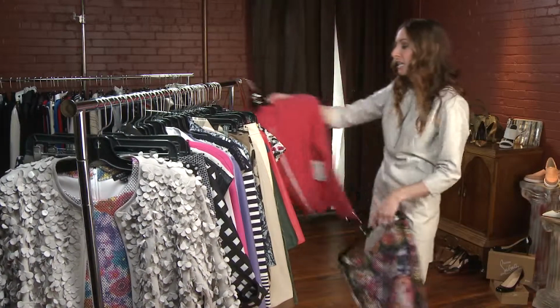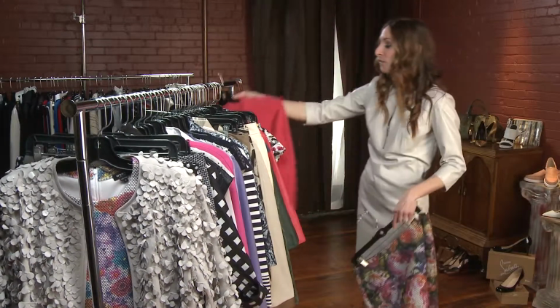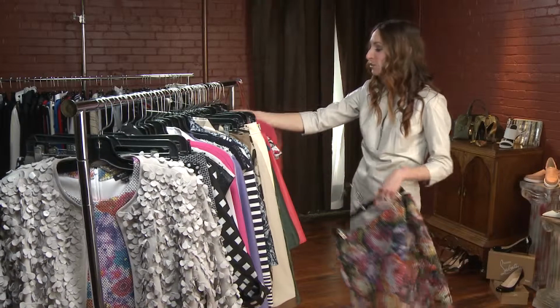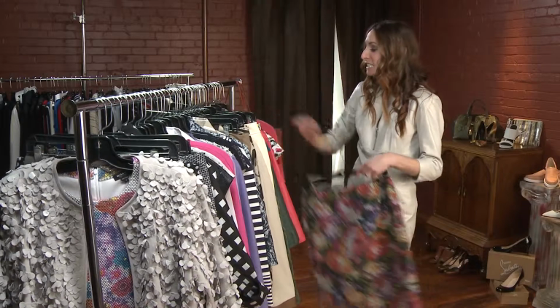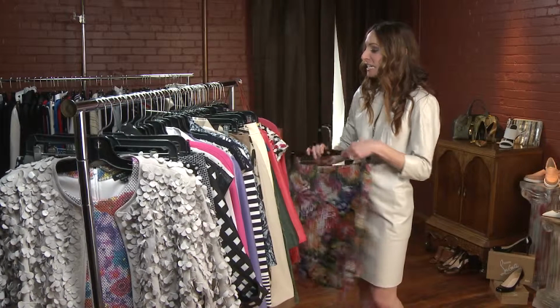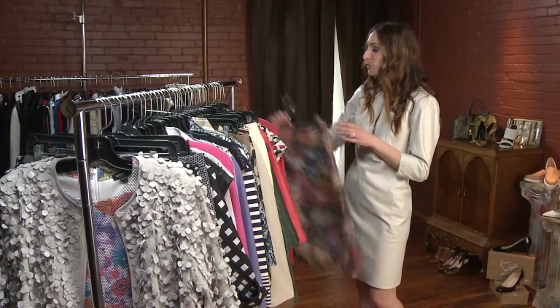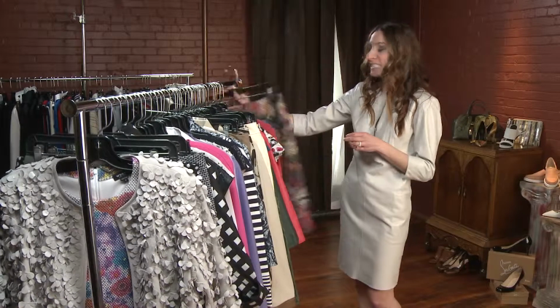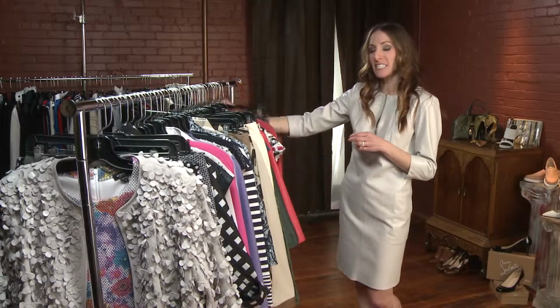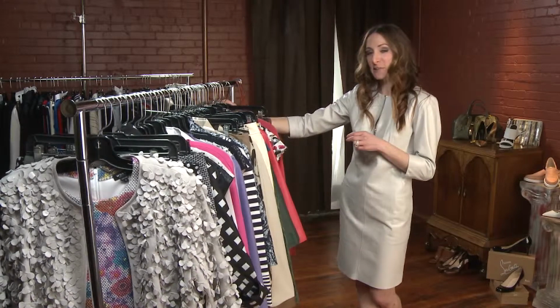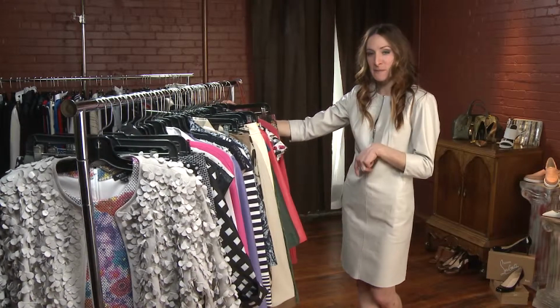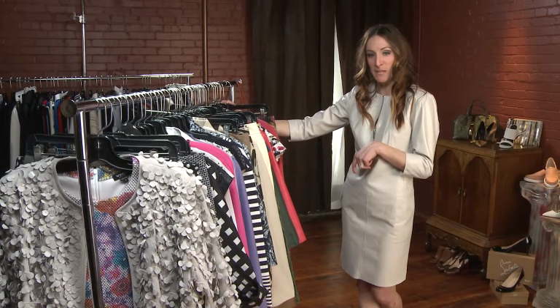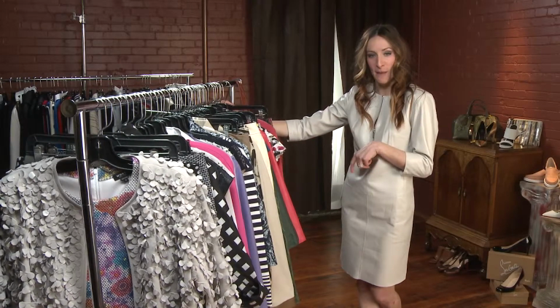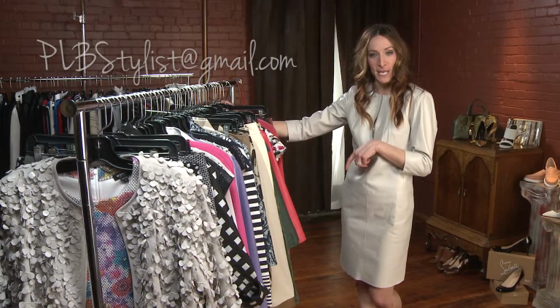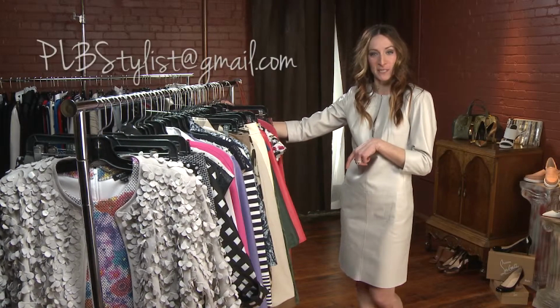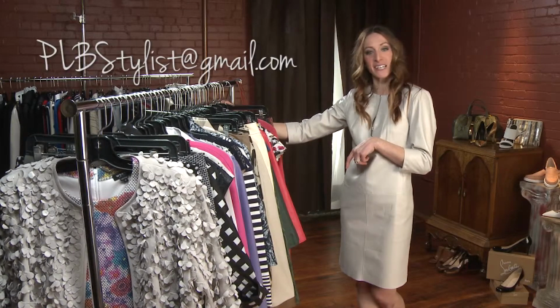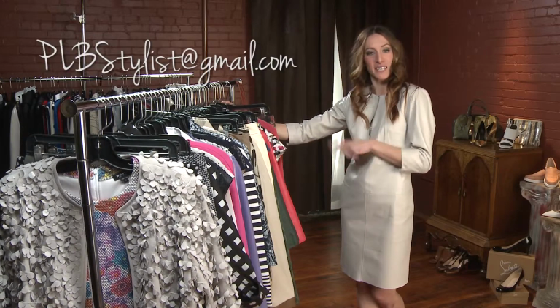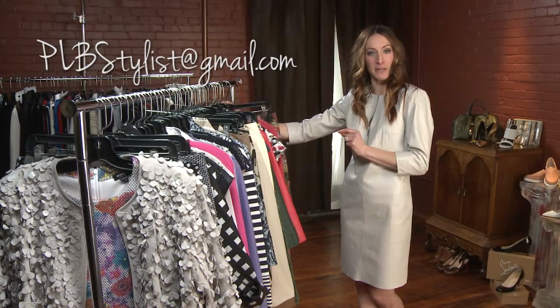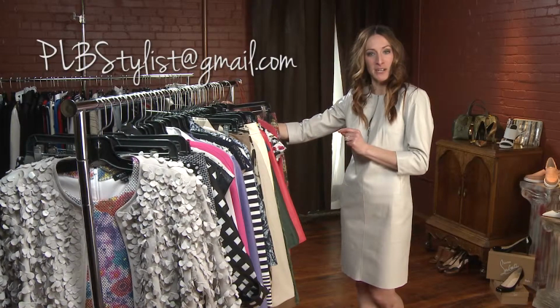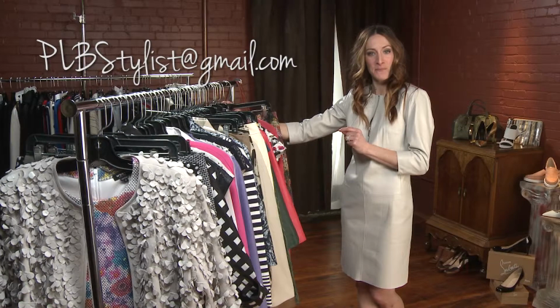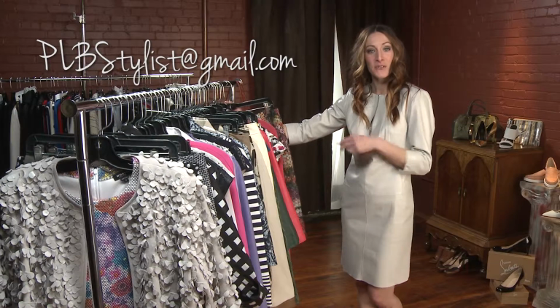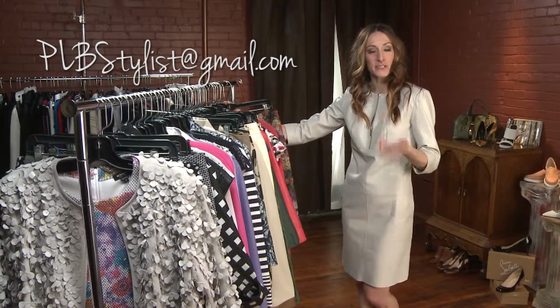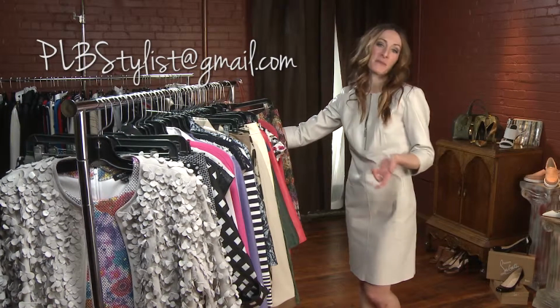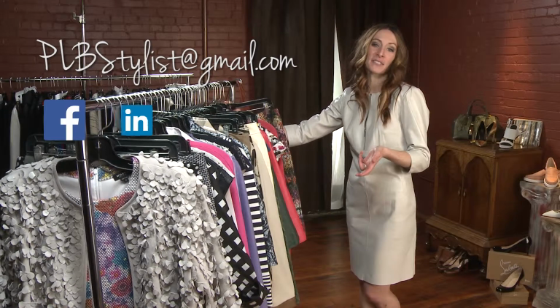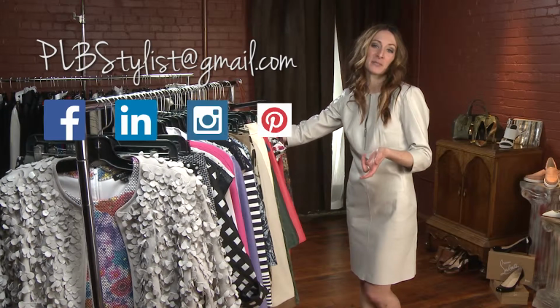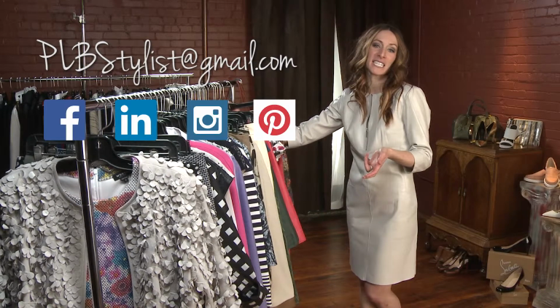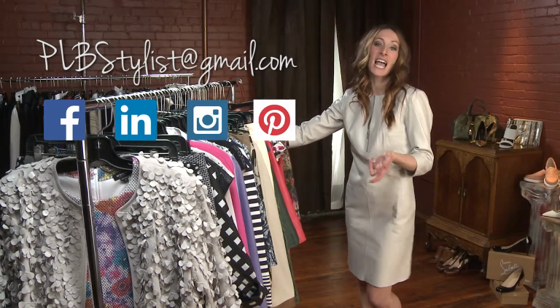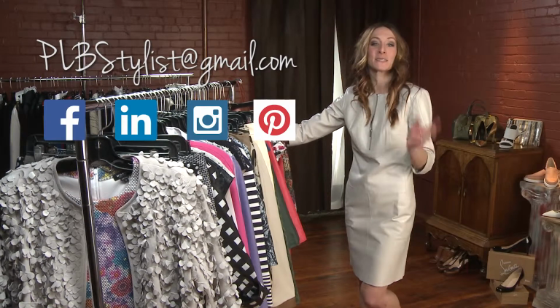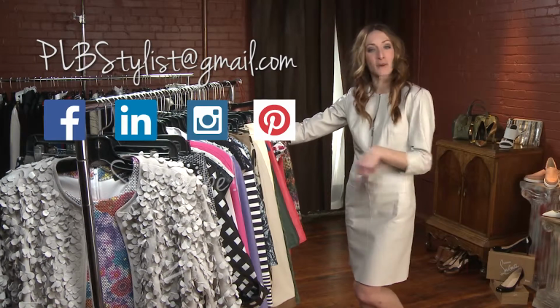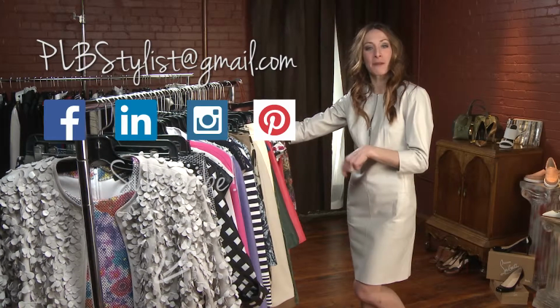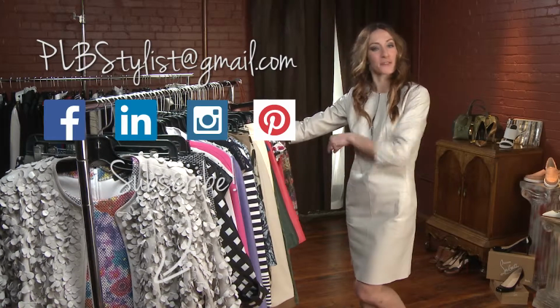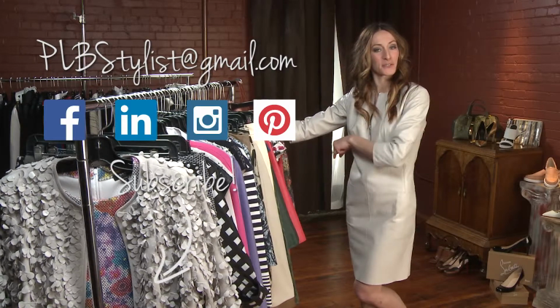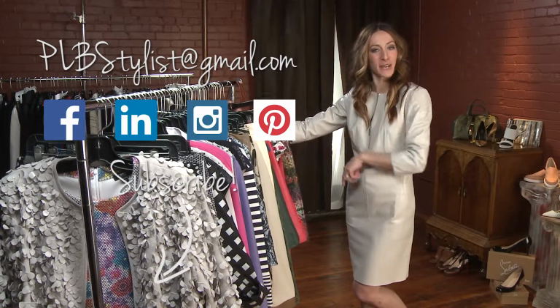If you're interested in anything you've seen here today, you can email me at plbstylist@gmail.com. You can also follow me on social media and subscribe for future videos.